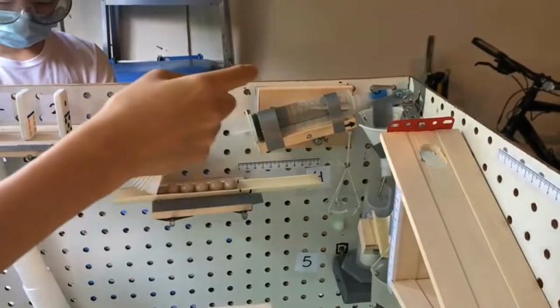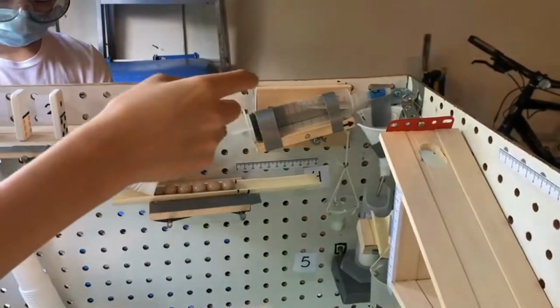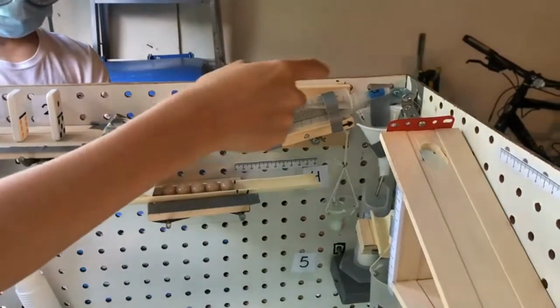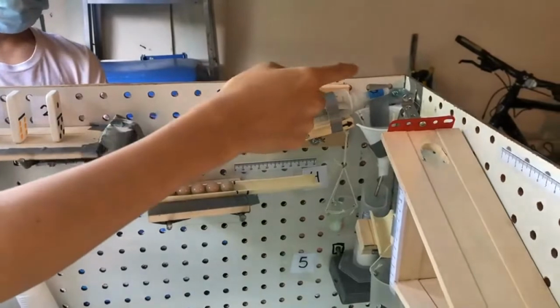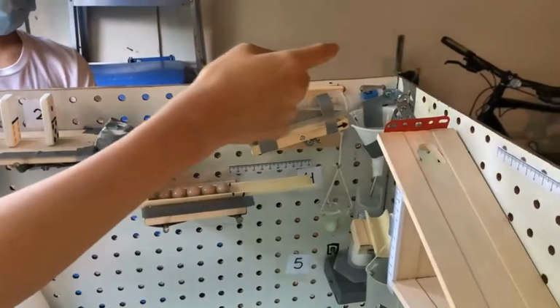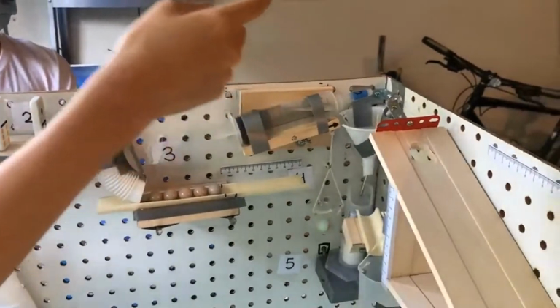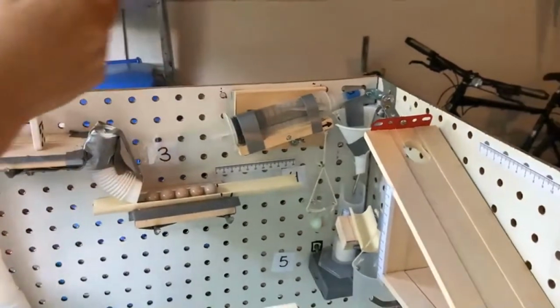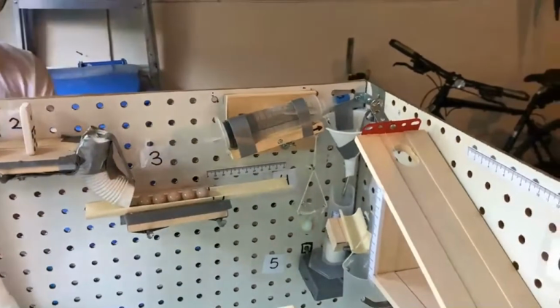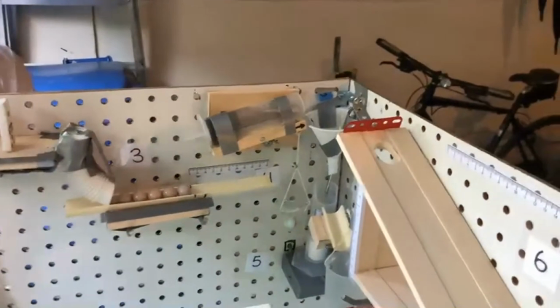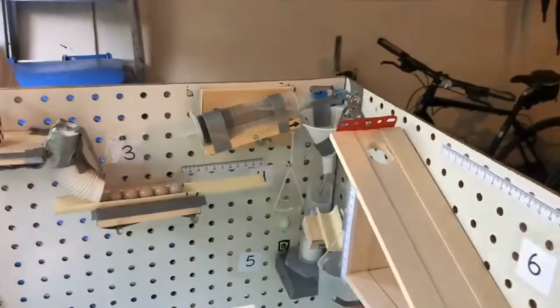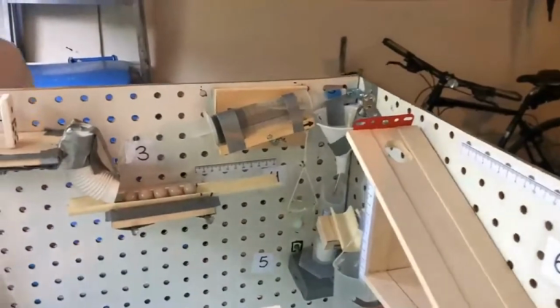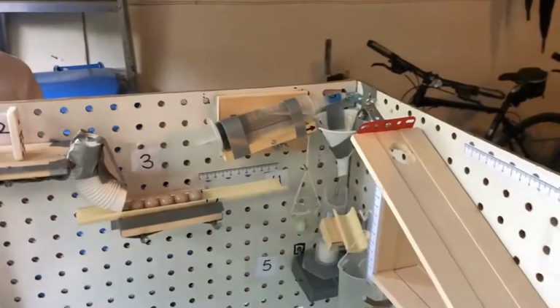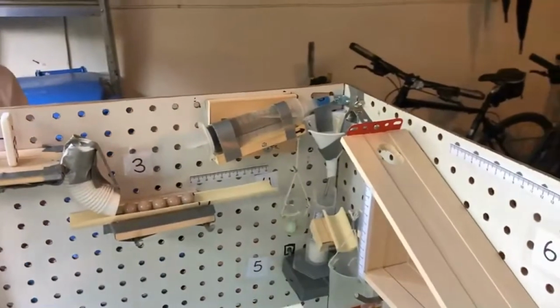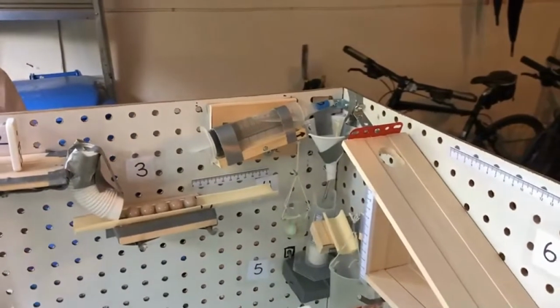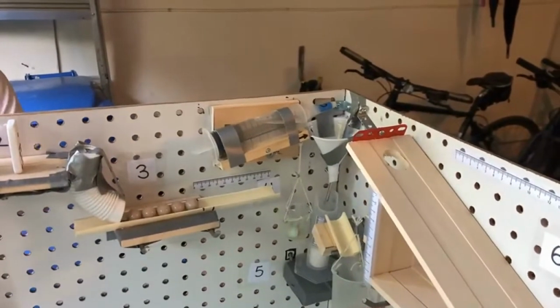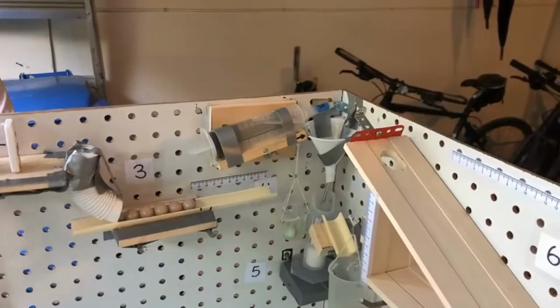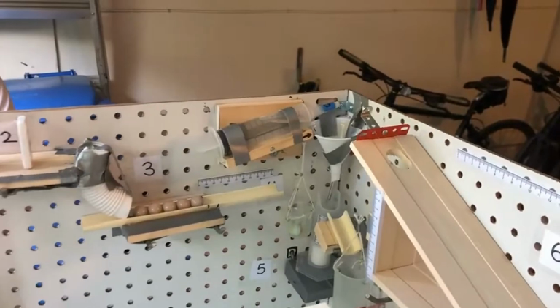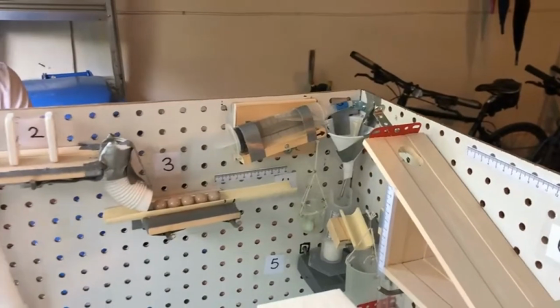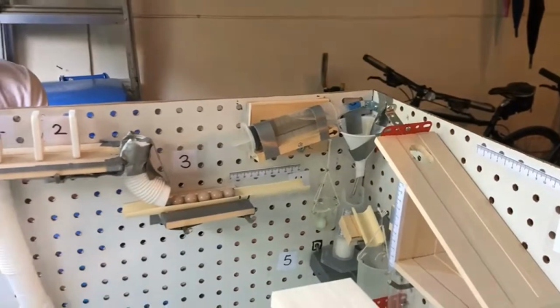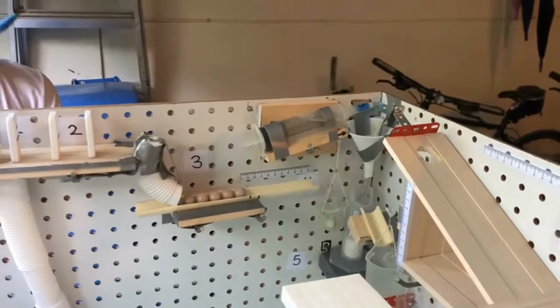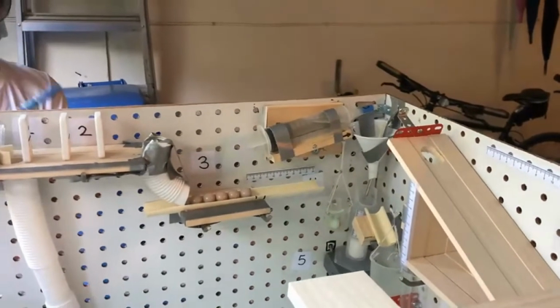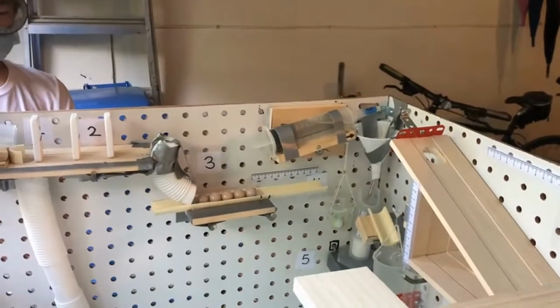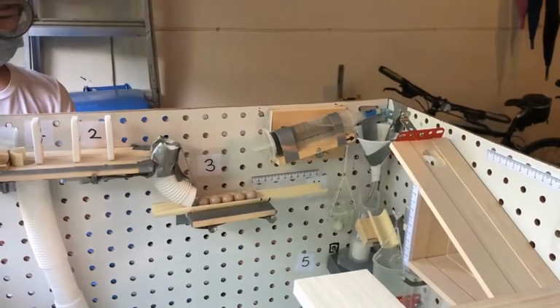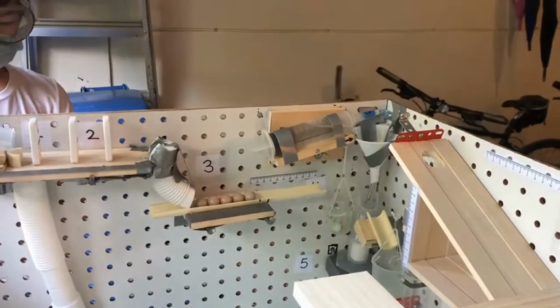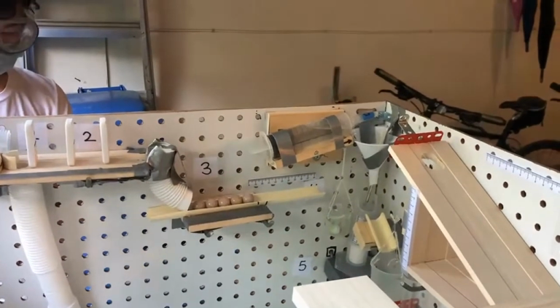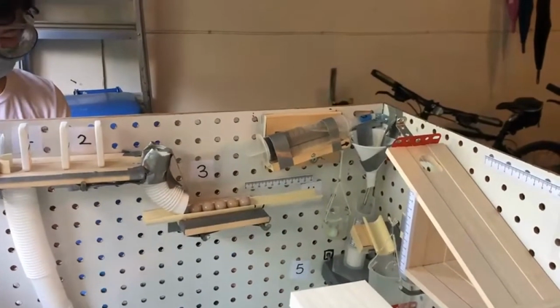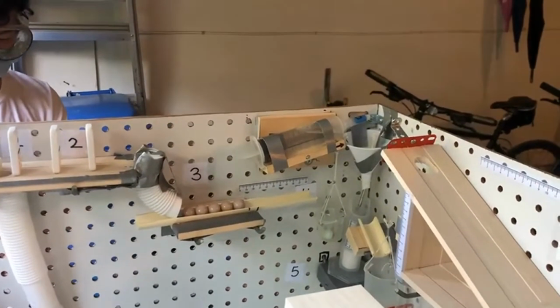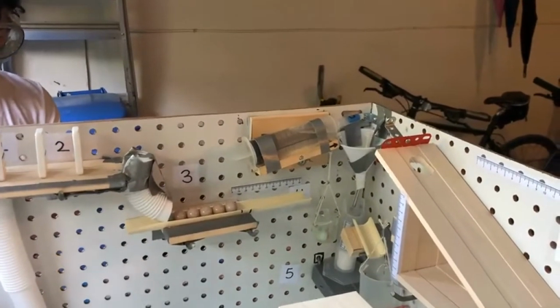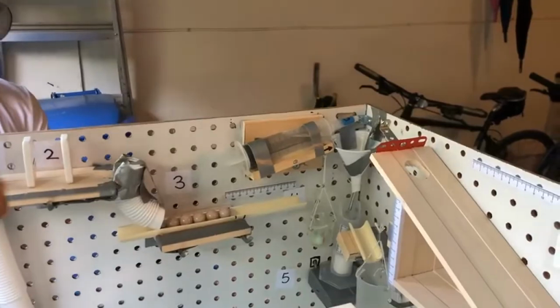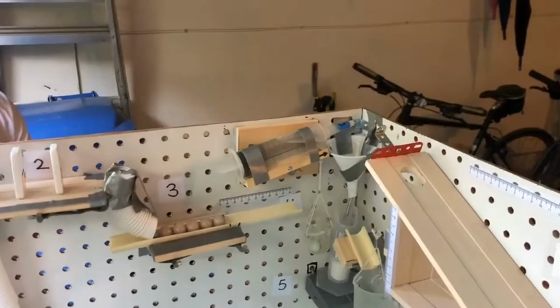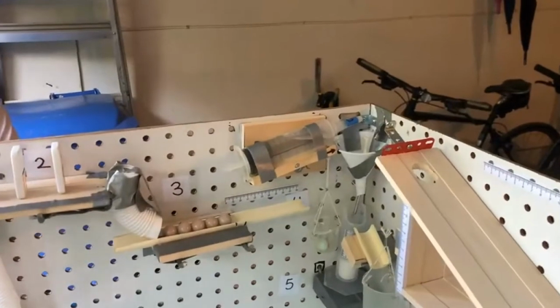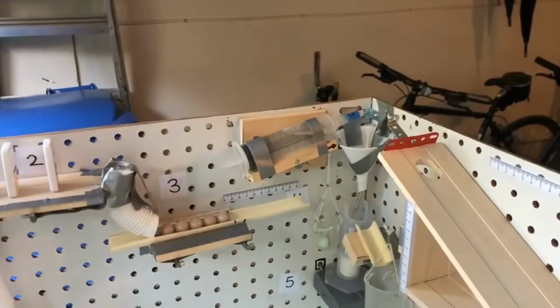As you can see, we have a cap on the tip of the syringe. We have a bunch of different caps for different timing — the bigger the hole, the shorter the time it'll take. For this video, I'll be using the 30 second cap.